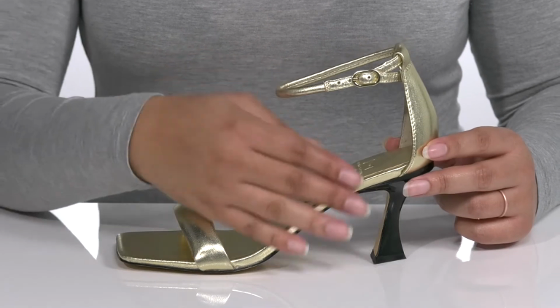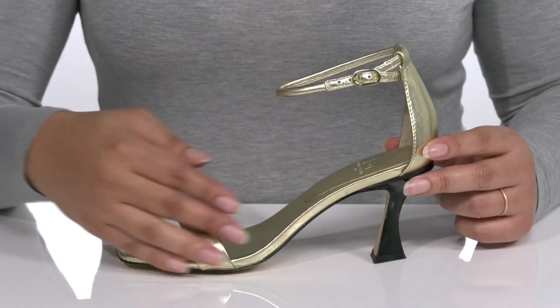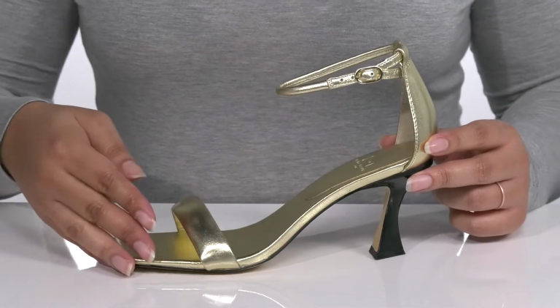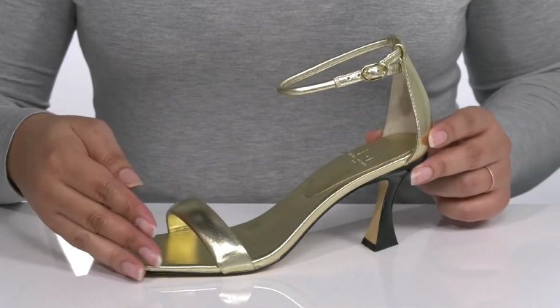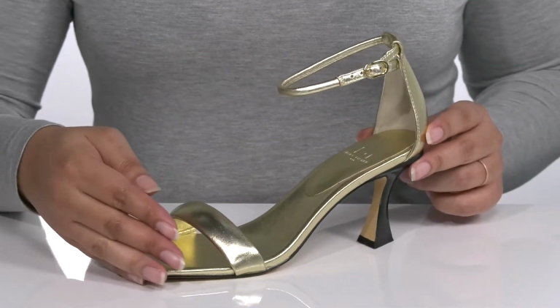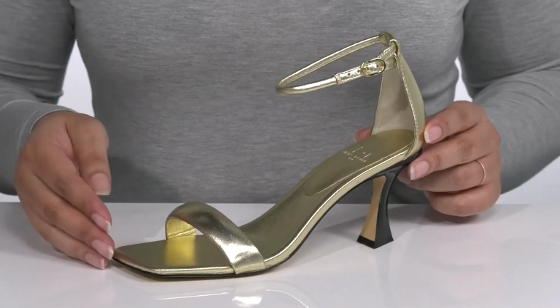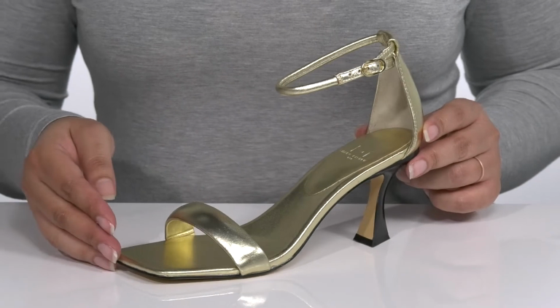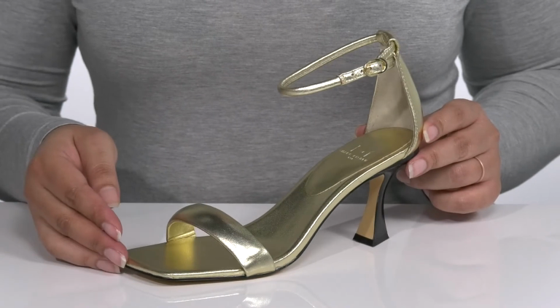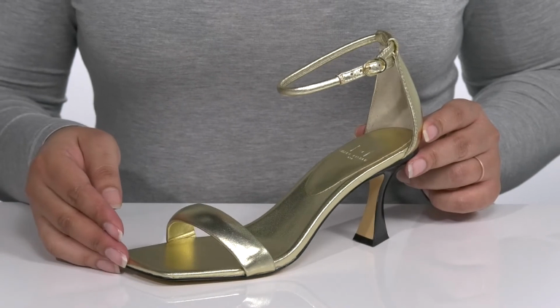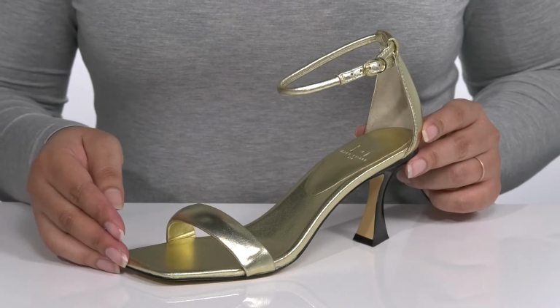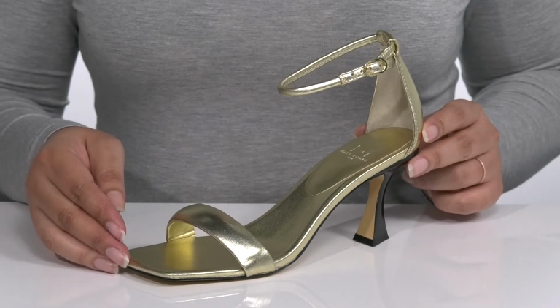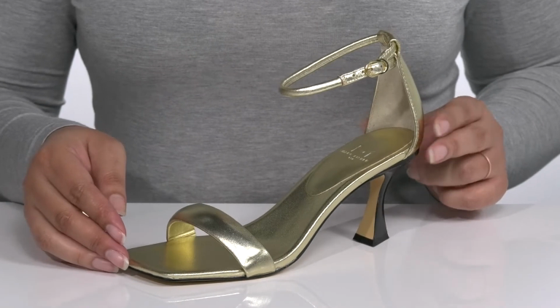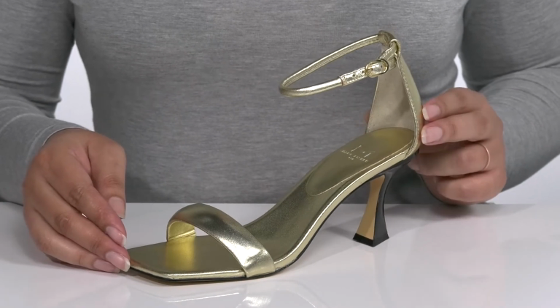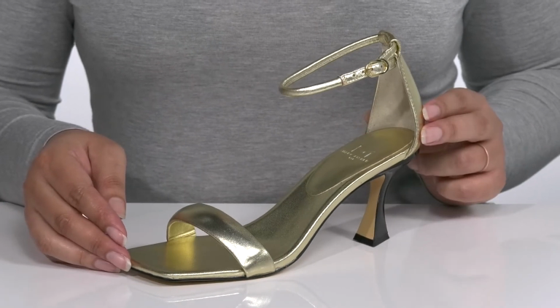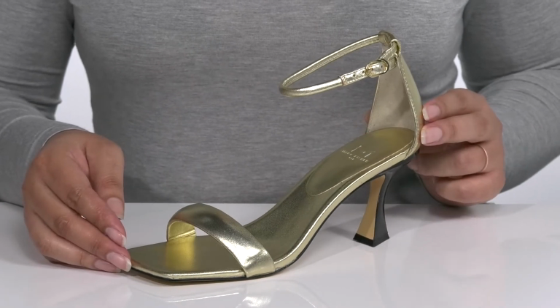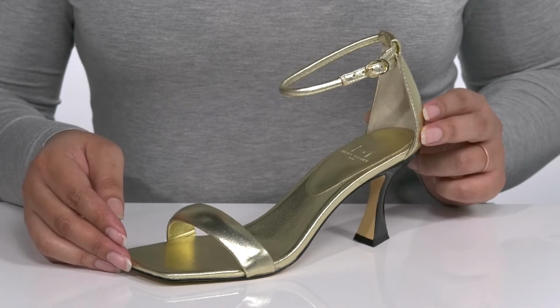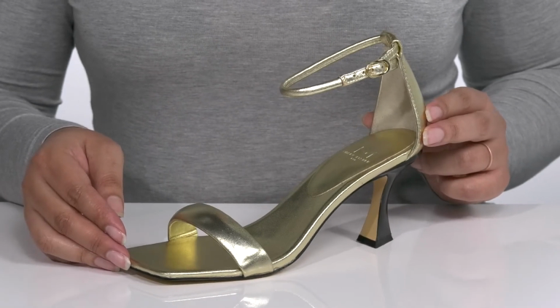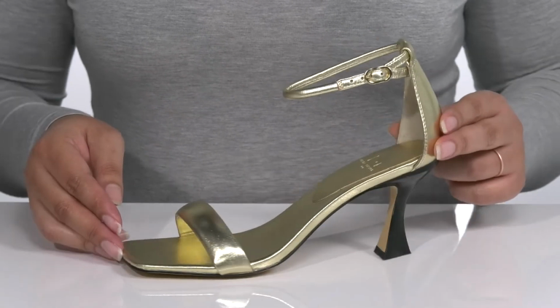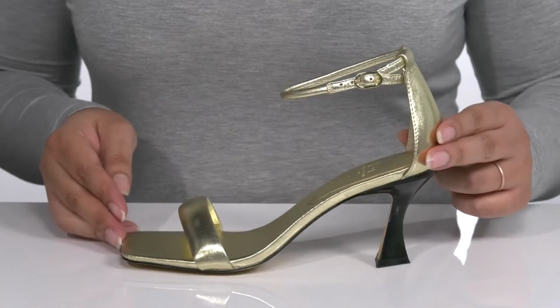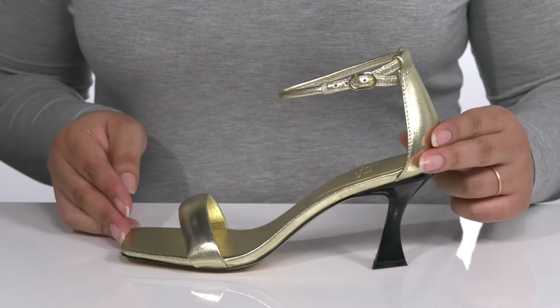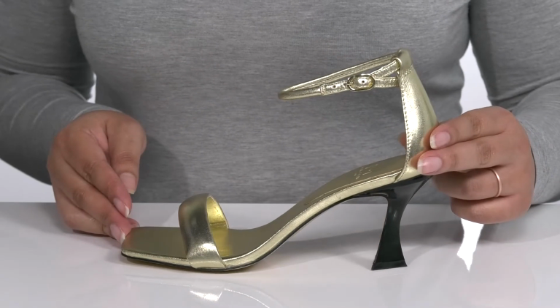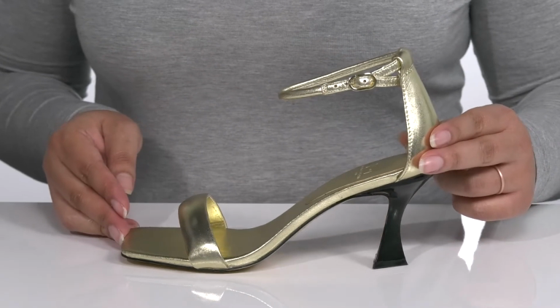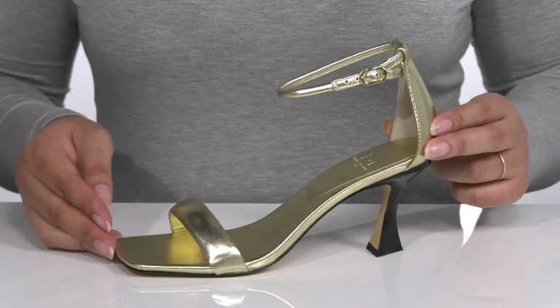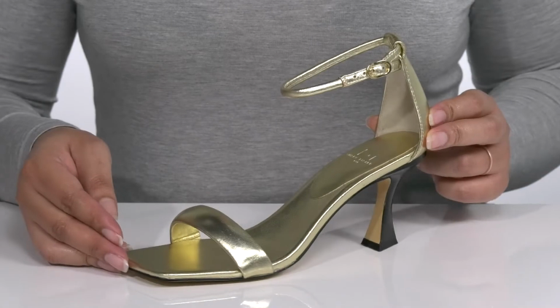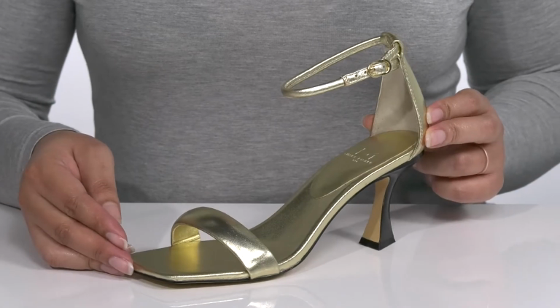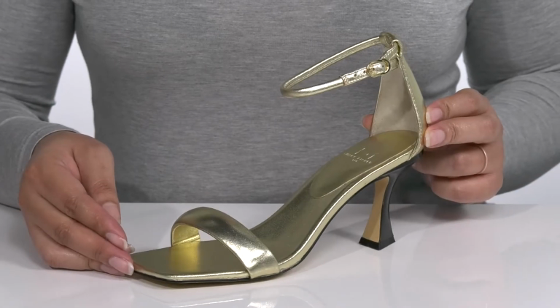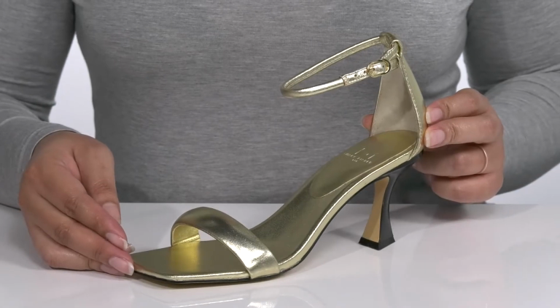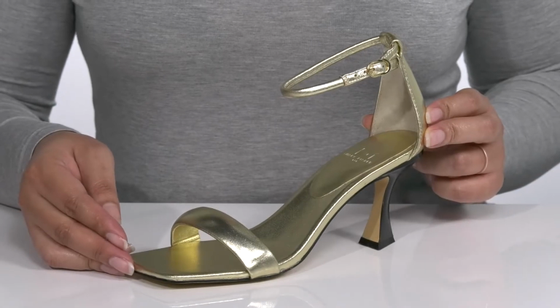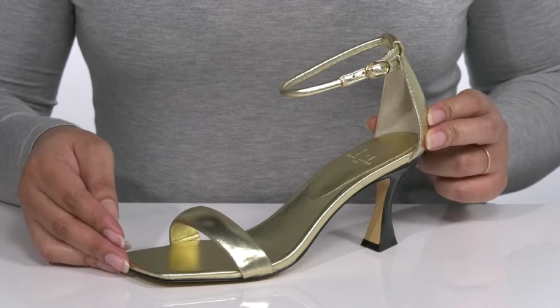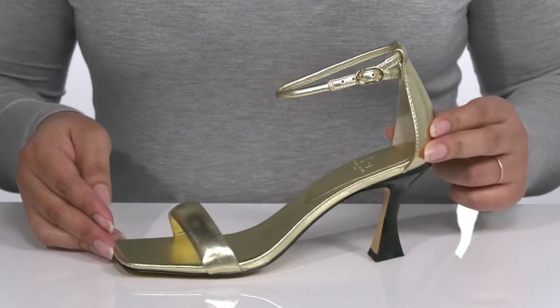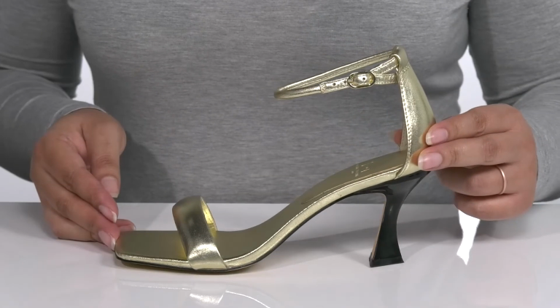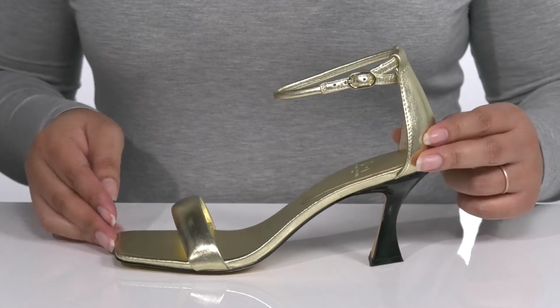It is covered from heel to toe in a shimmery gold finish that'll sparkle bright with every step you take. I think these will look great with a nice cocktail dress.